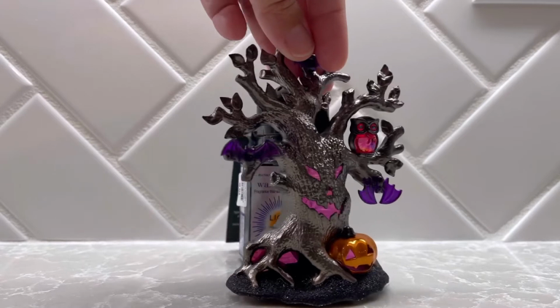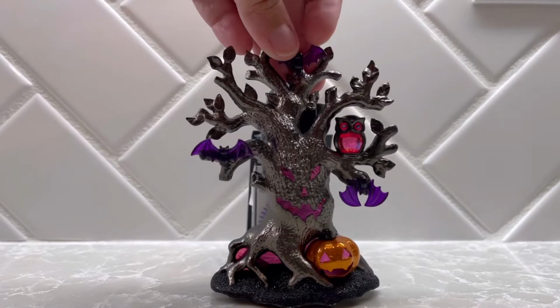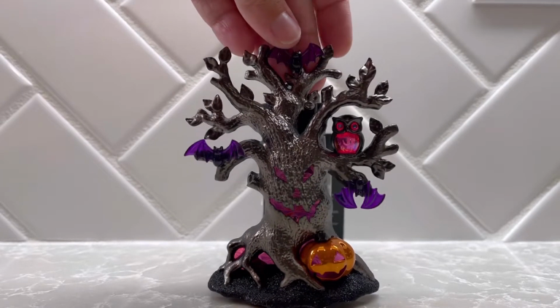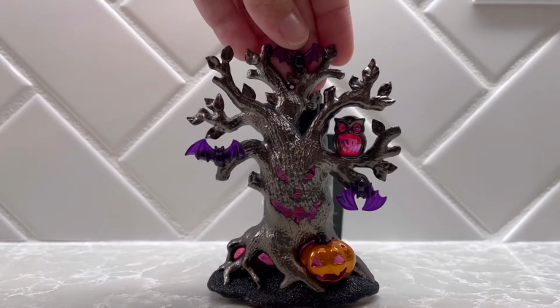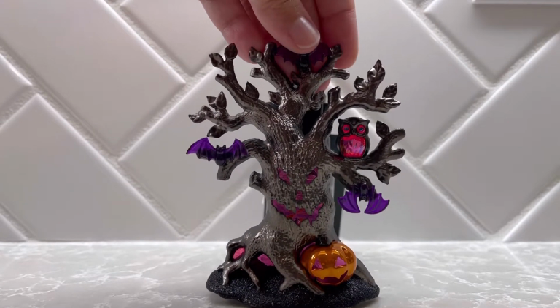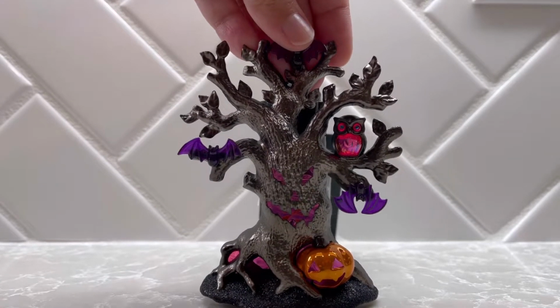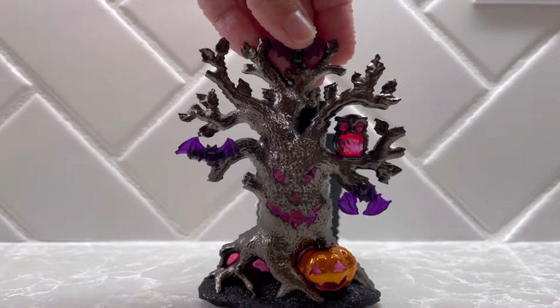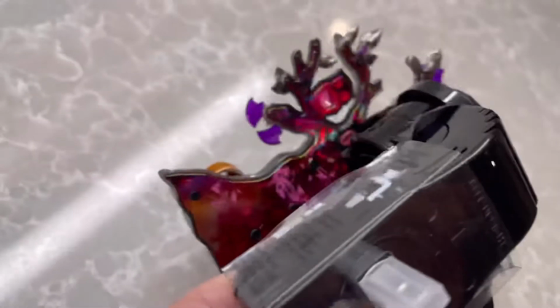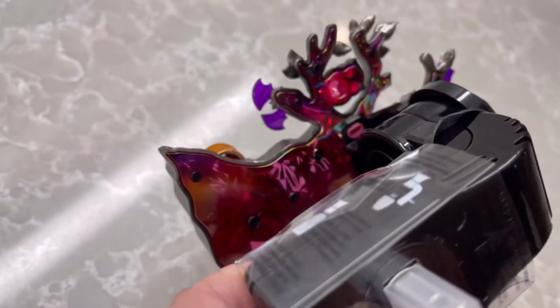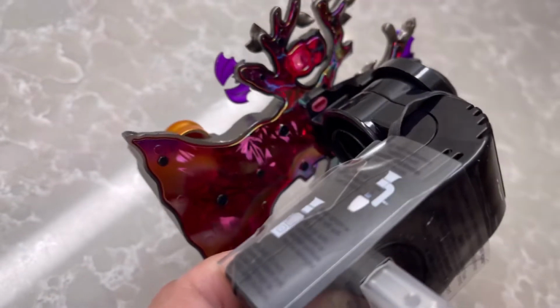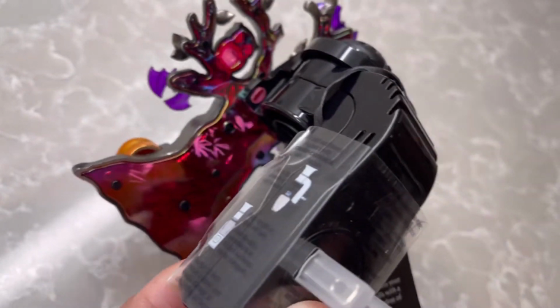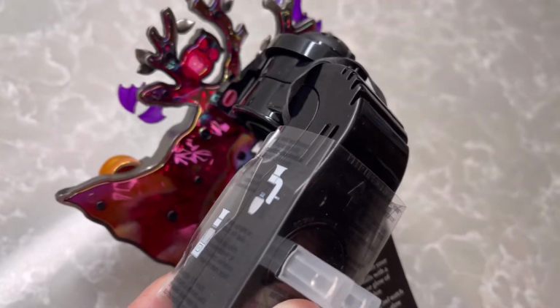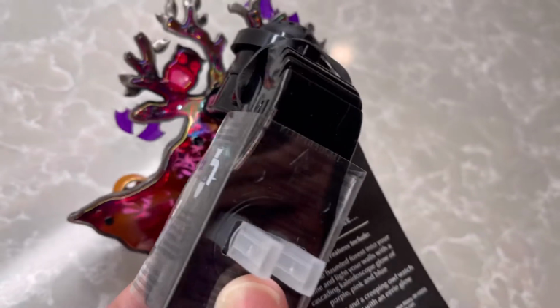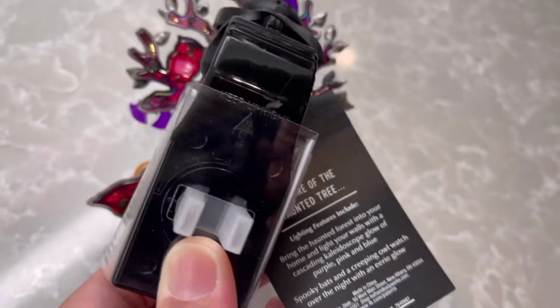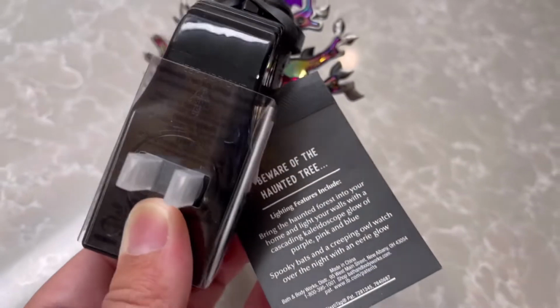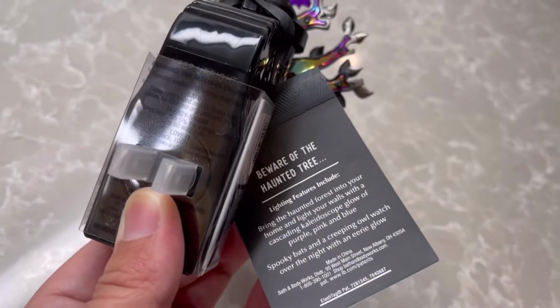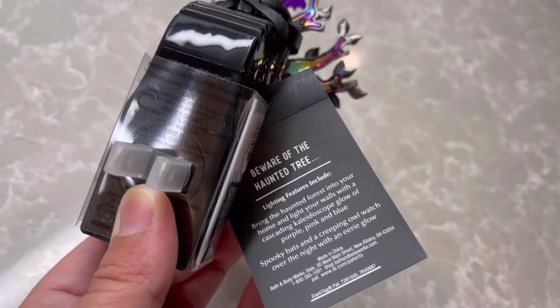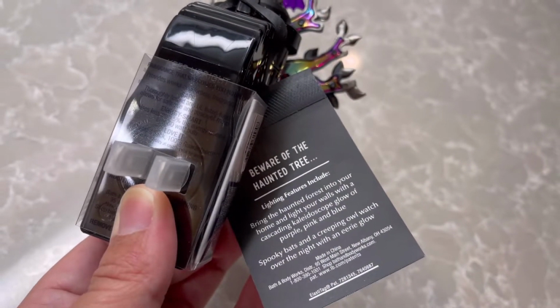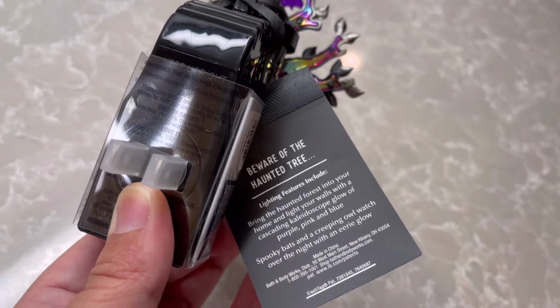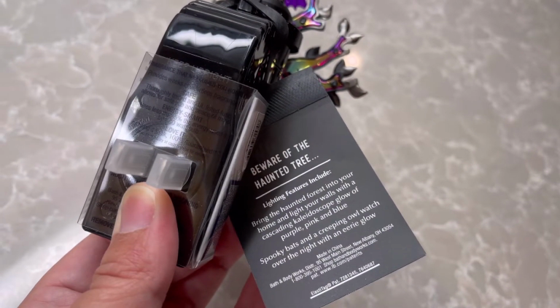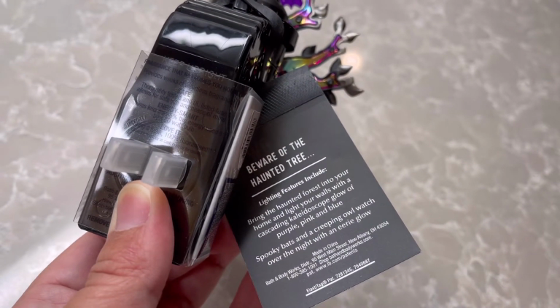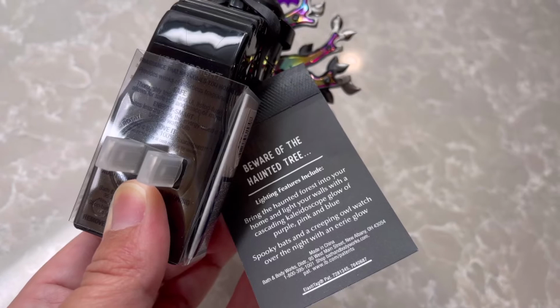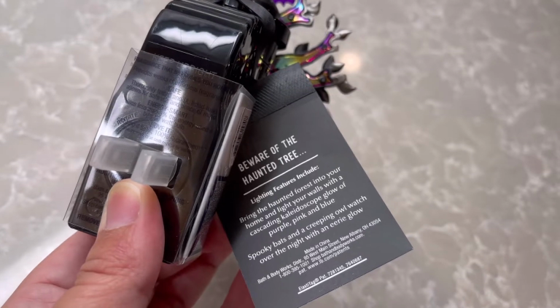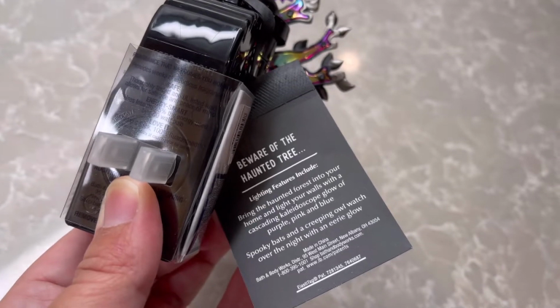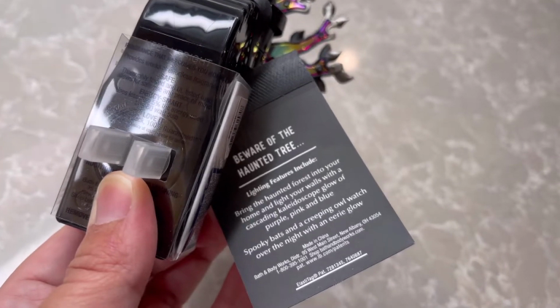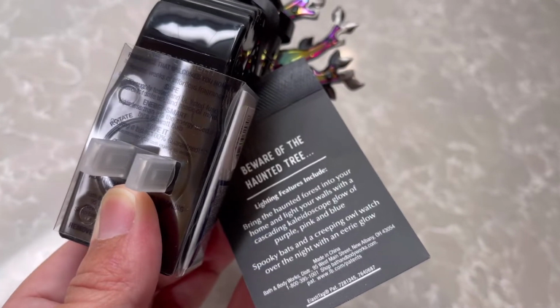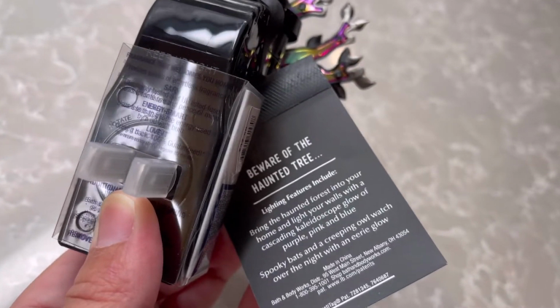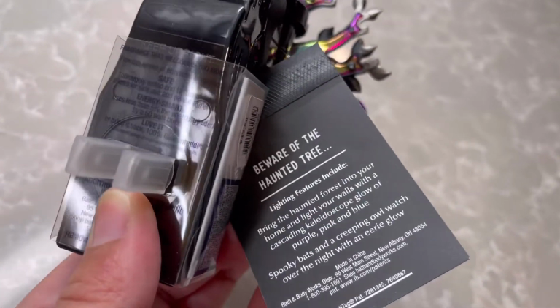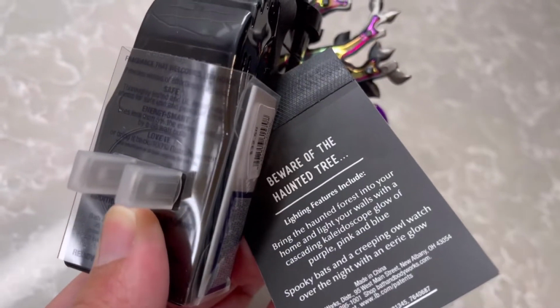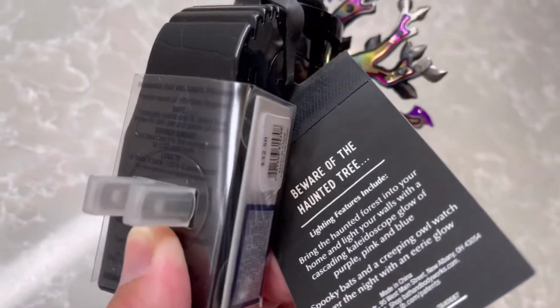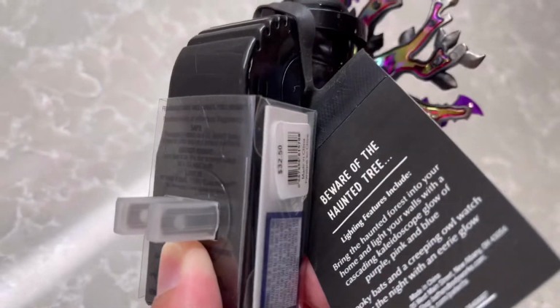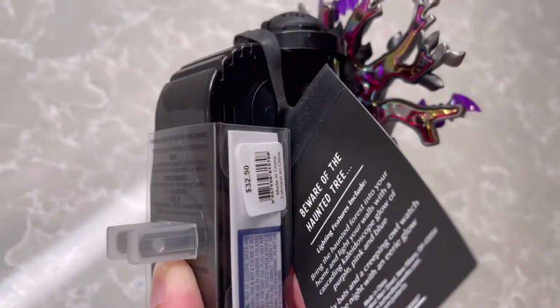Now I'm going to give you guys a look at the back of the wallflower itself as well as the tag that's attached. You can see the tag there says 'Beware of the Haunted Tree,' and then just gives a description on how it's going to glow. It says that it actually has a kaleidoscope effect to the lighting.